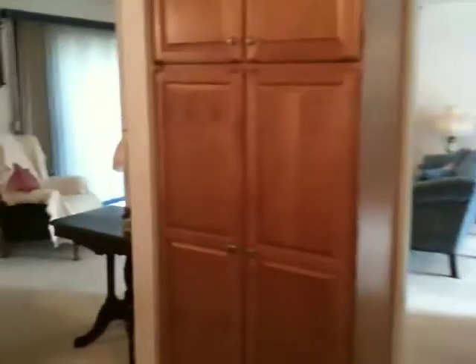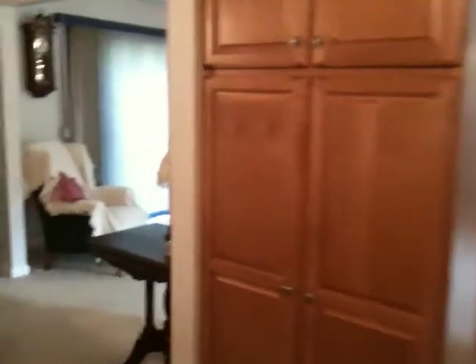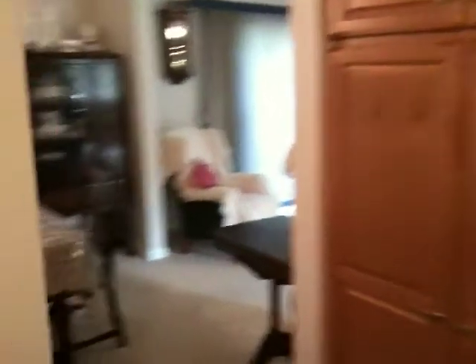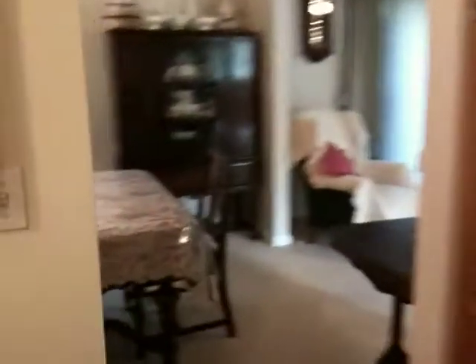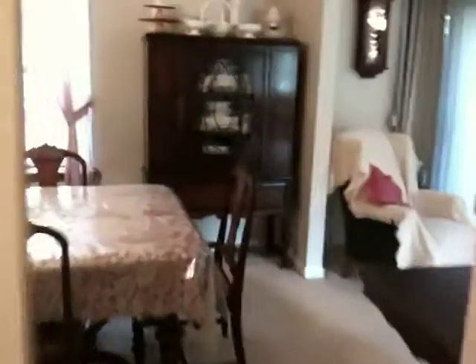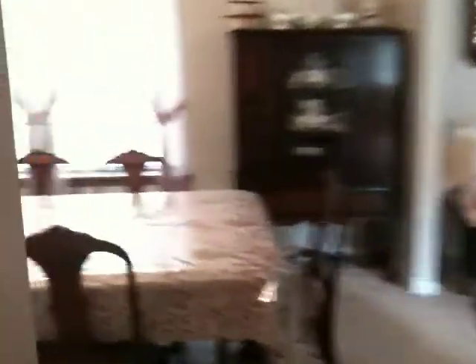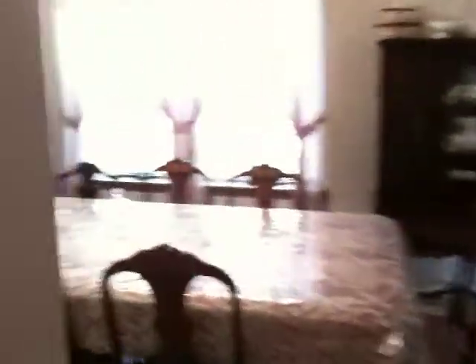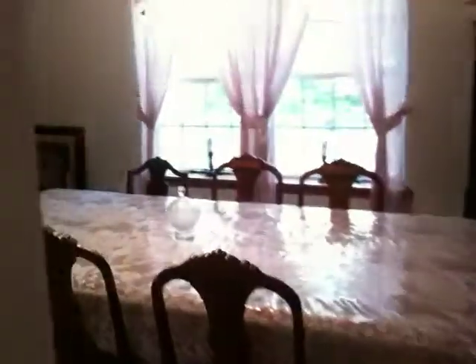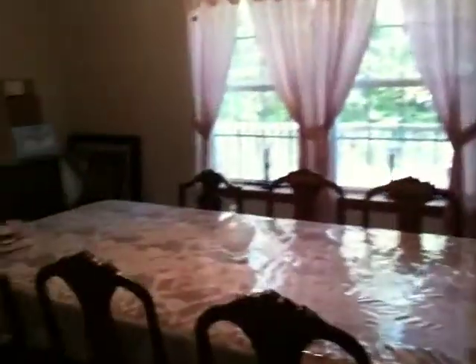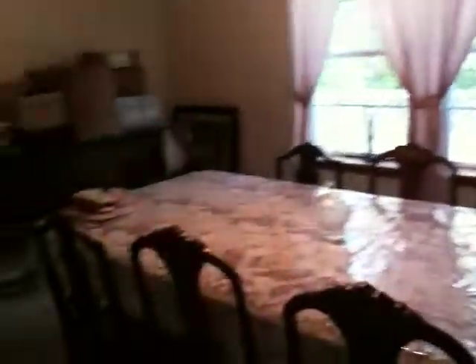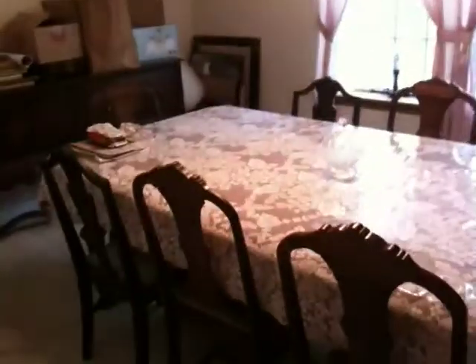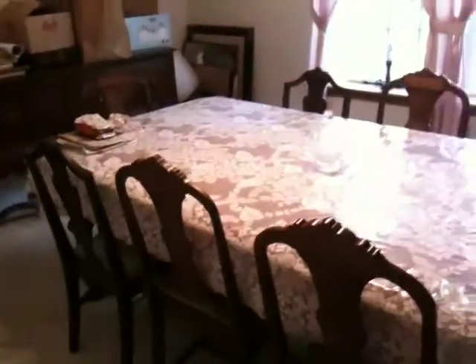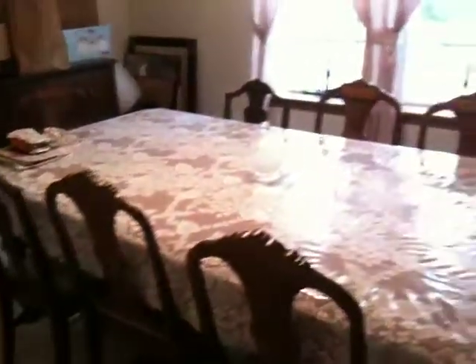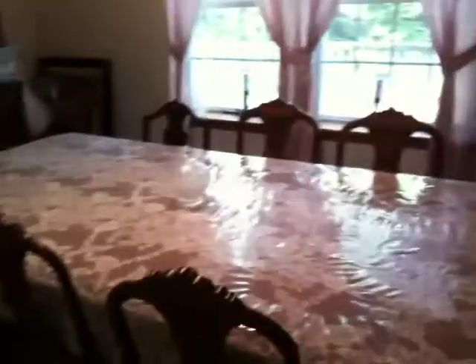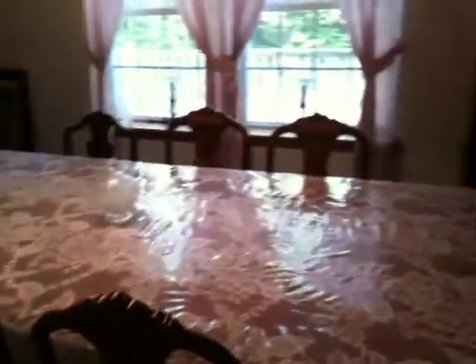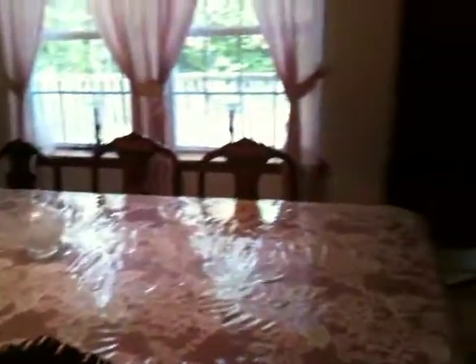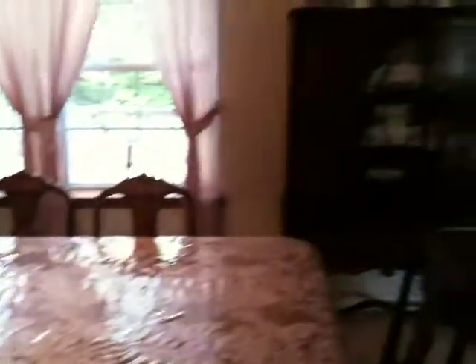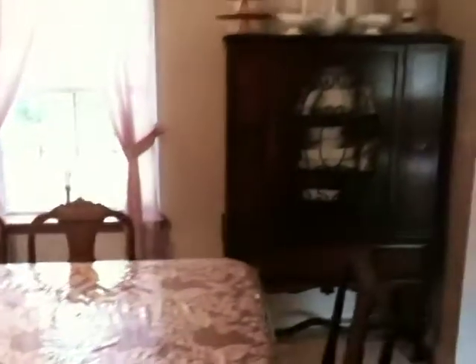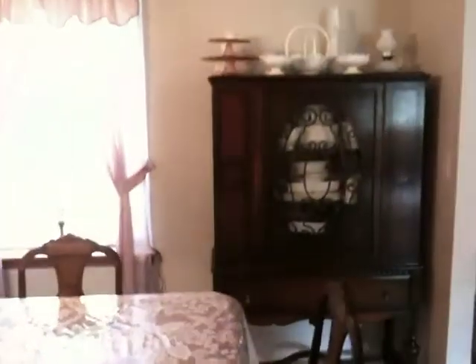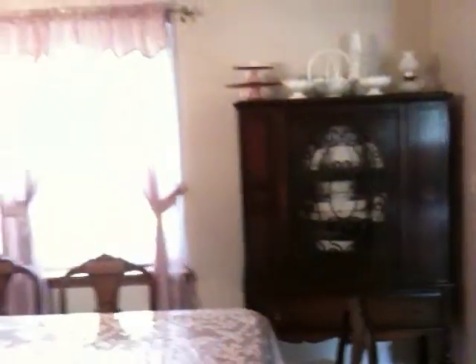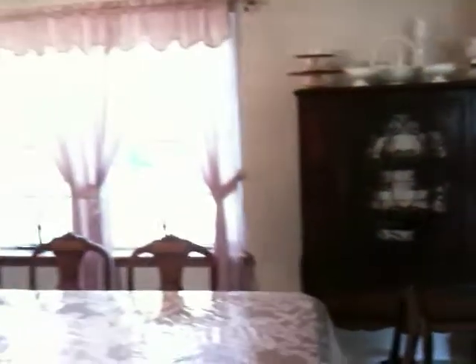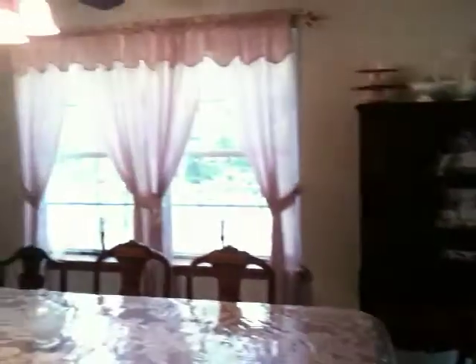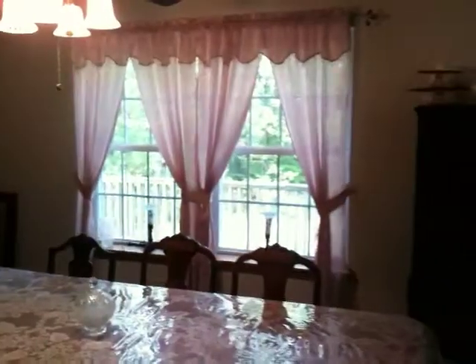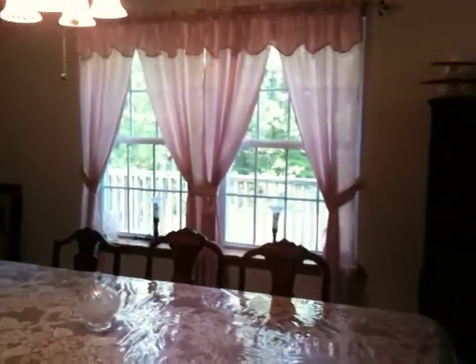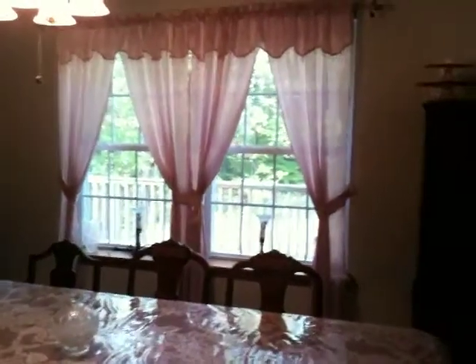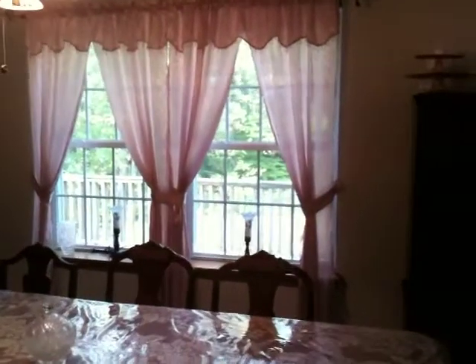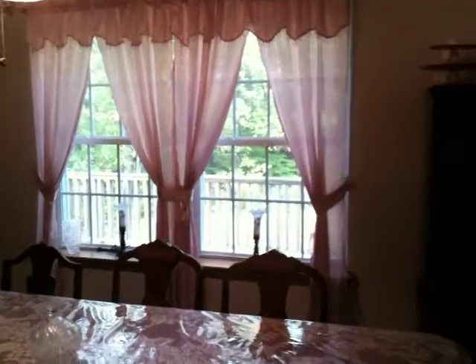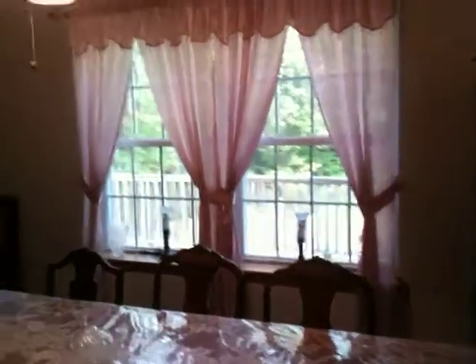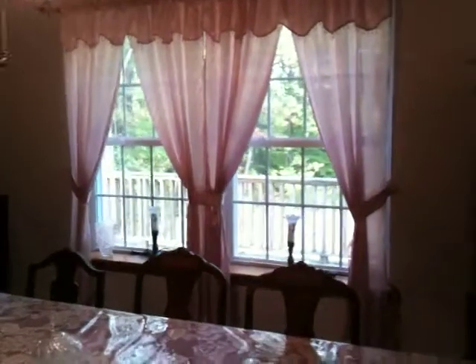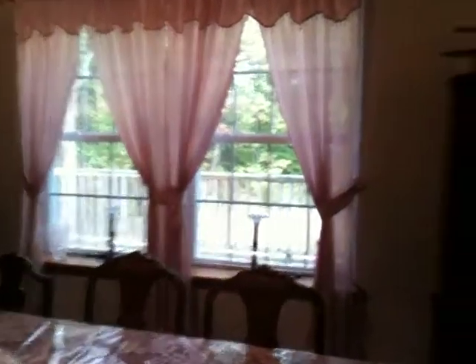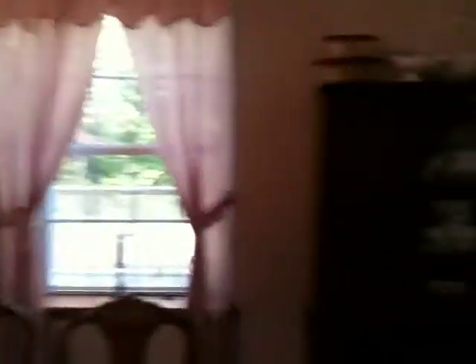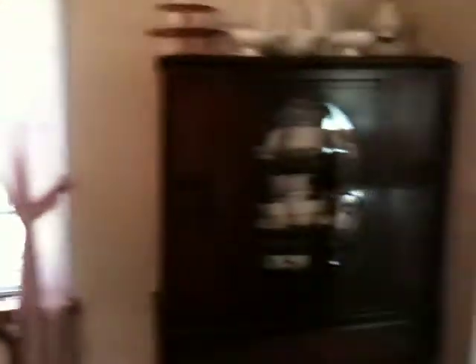Off the kitchen, you have a very nice dining room. Large table in this dining room — lots of furniture. Windows looking out over the backyard and the deck. It just has a lot of natural daylight.